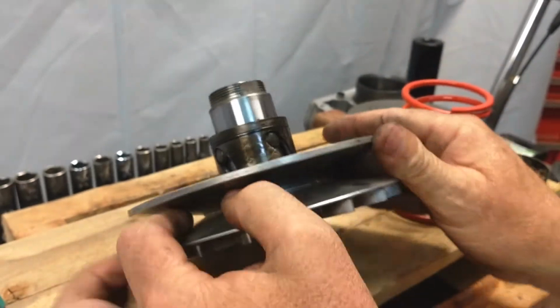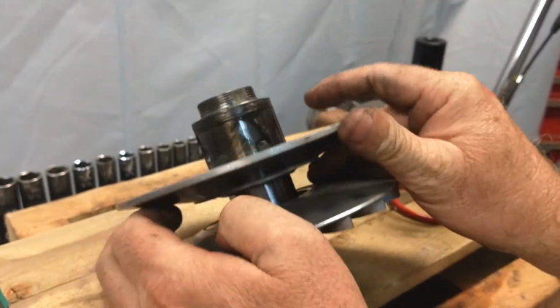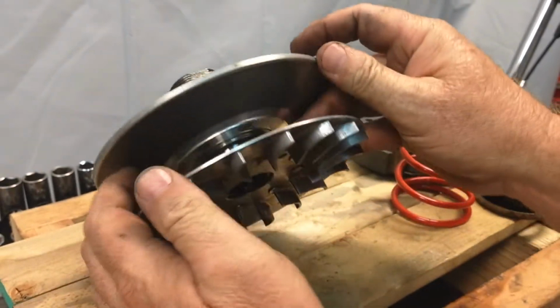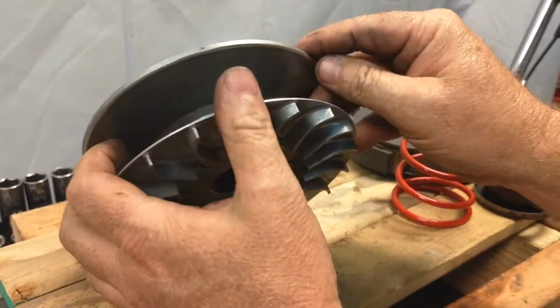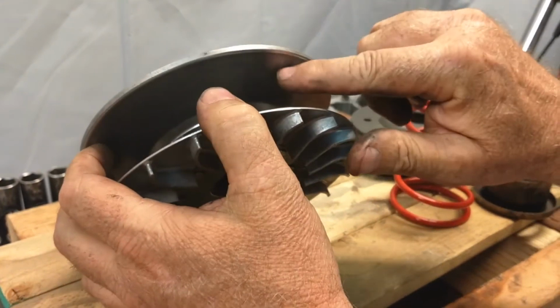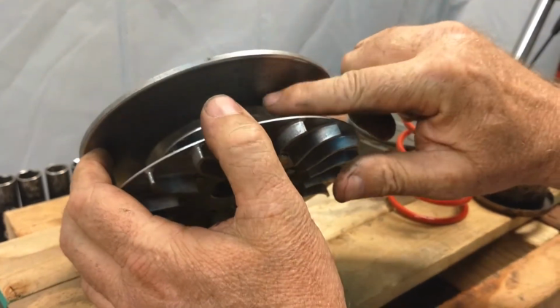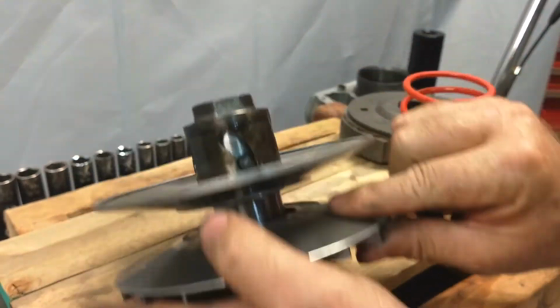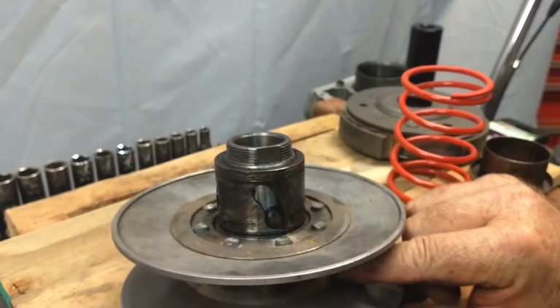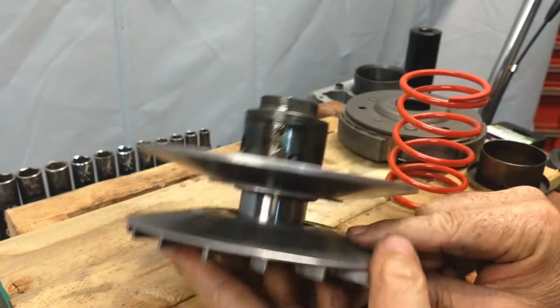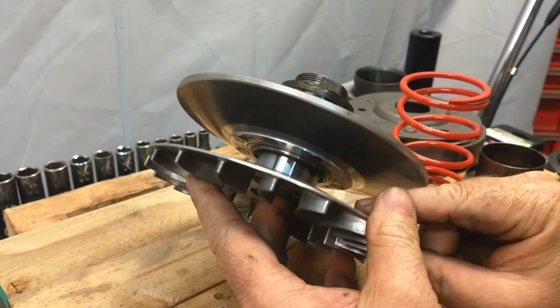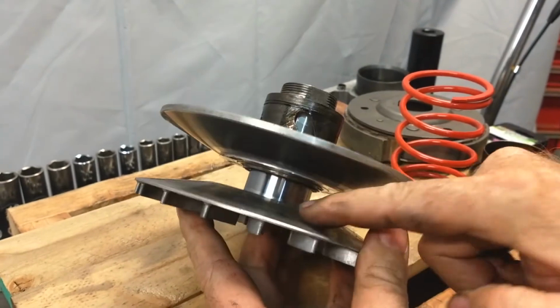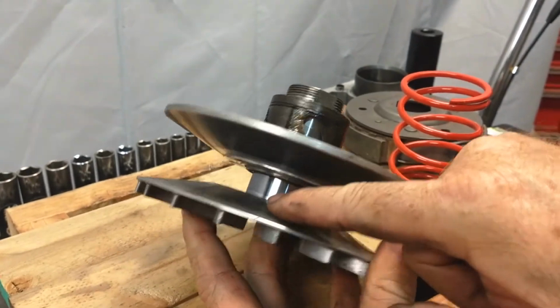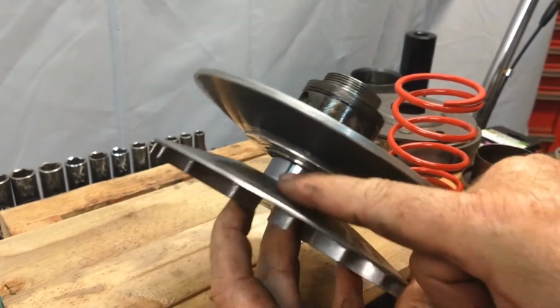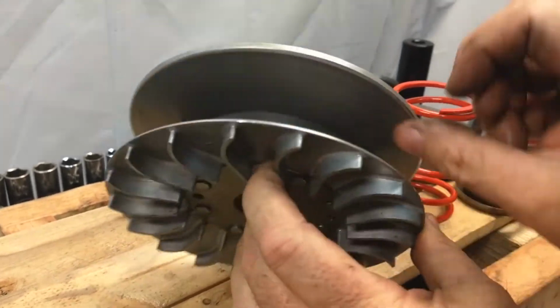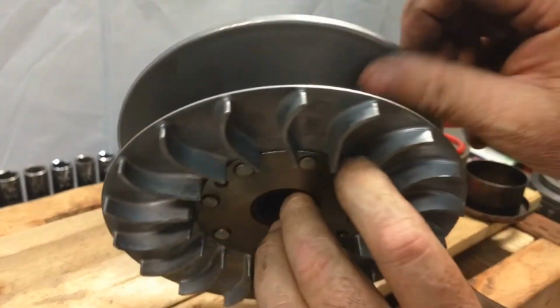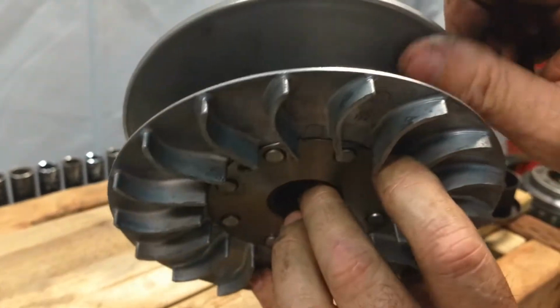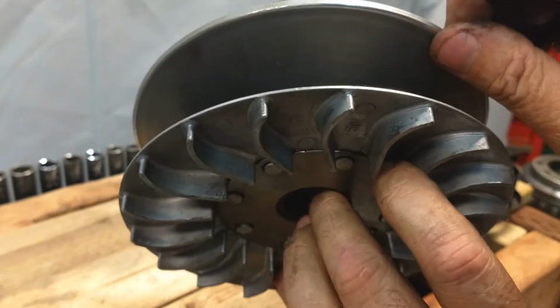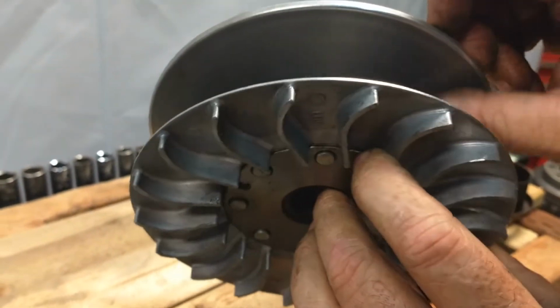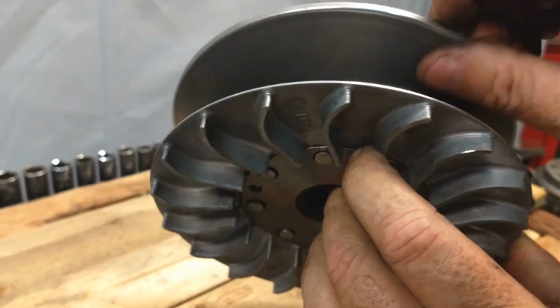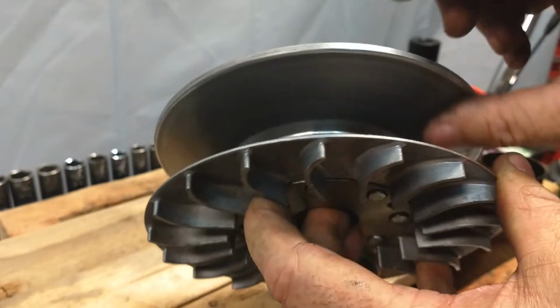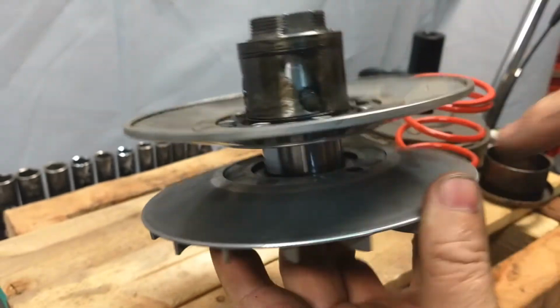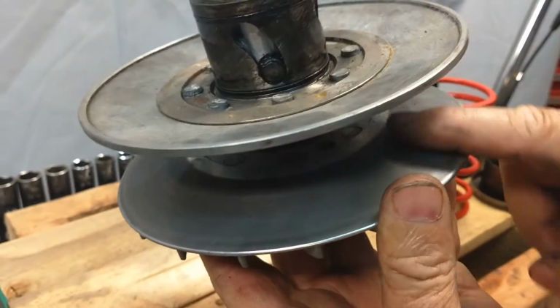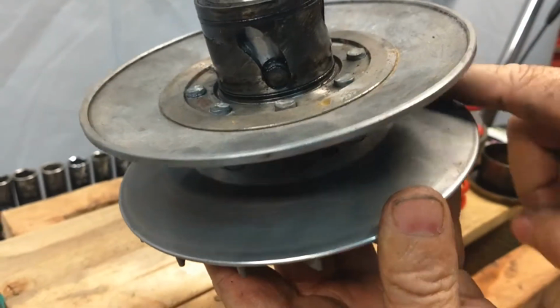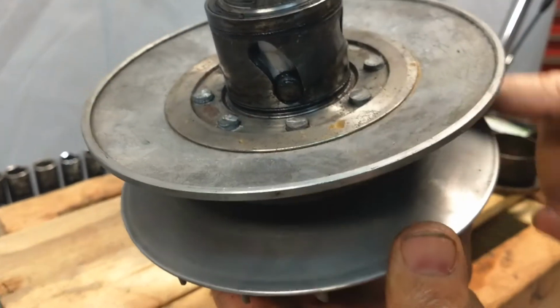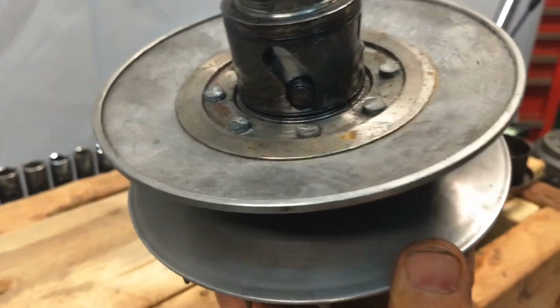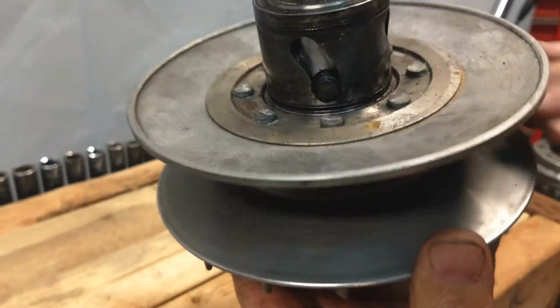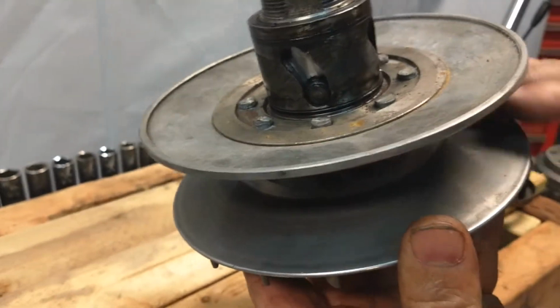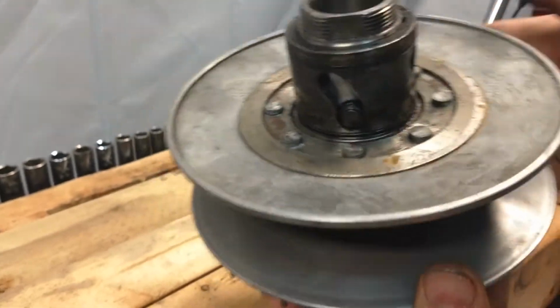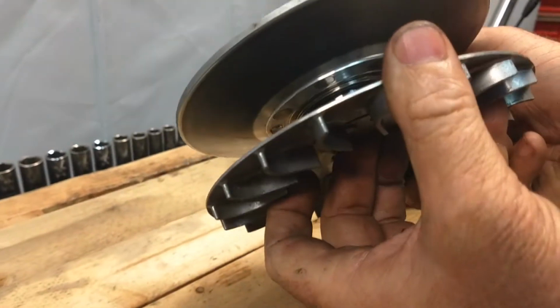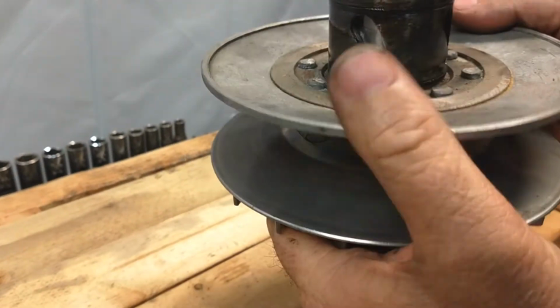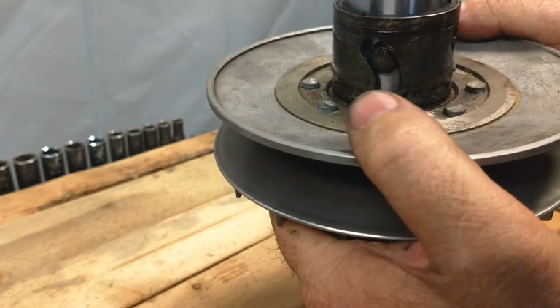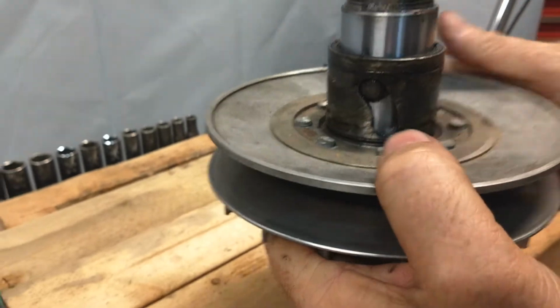I'm also going to inspect the inside of what we call the sheave, to make sure if I ever broke a belt there's no damage or burrs inside of here. If there is or if it's dirty, I usually take some 3M Scotch-Brite and clean those sheaves up really good.